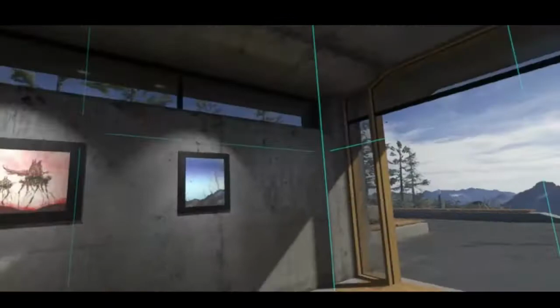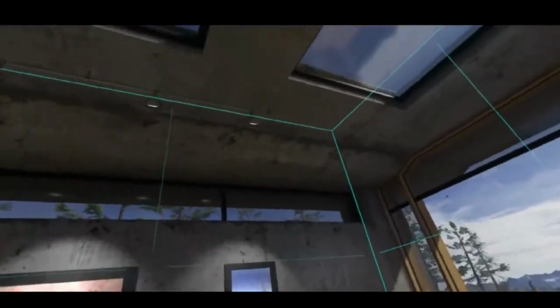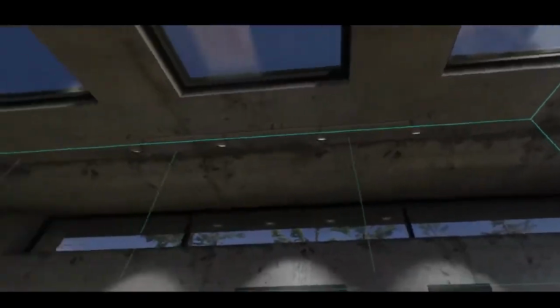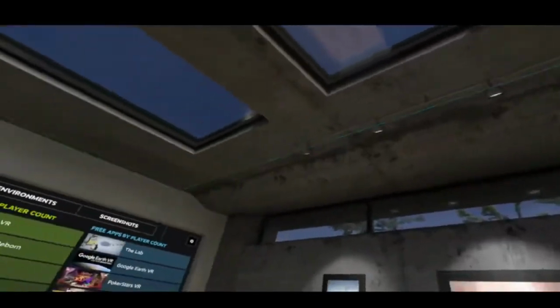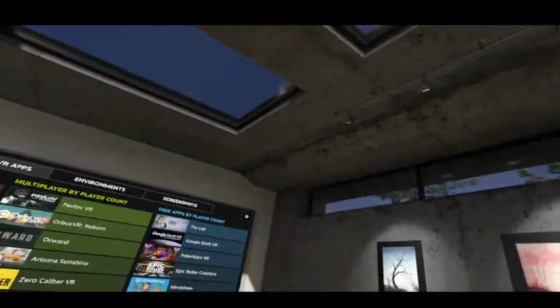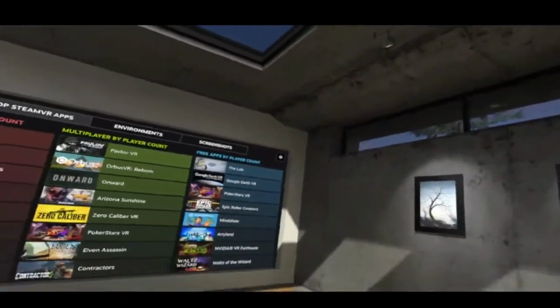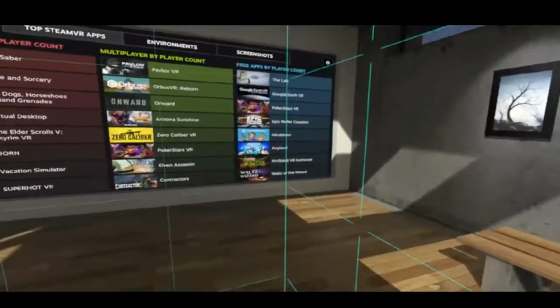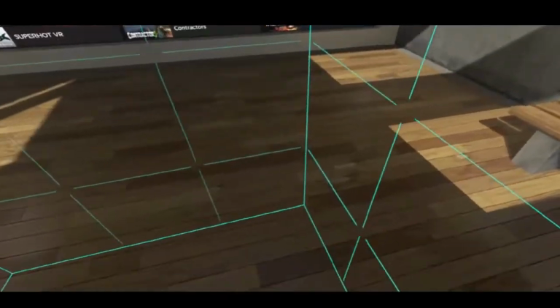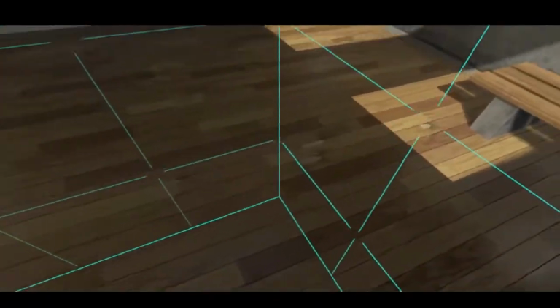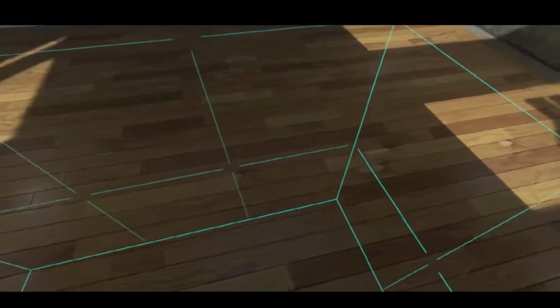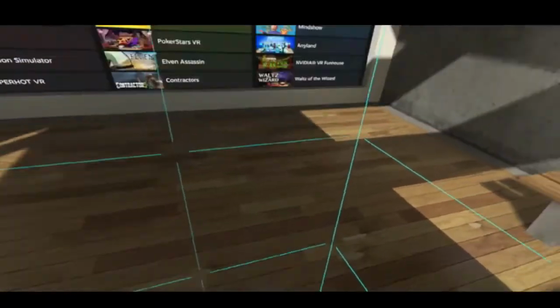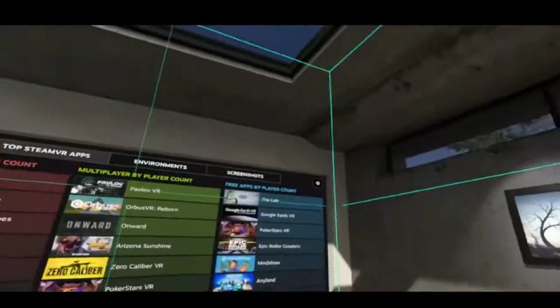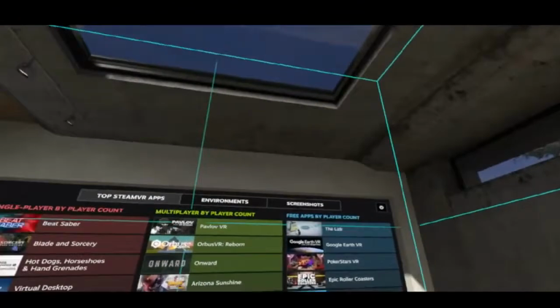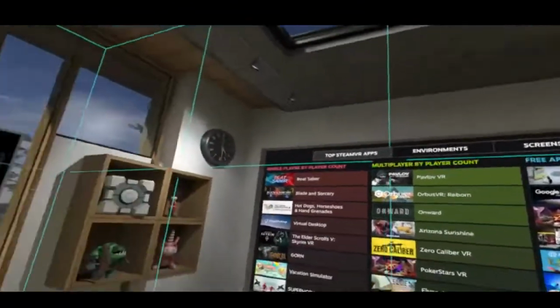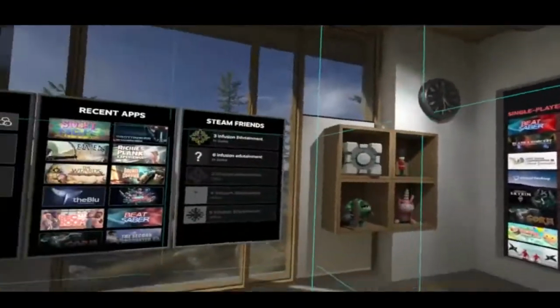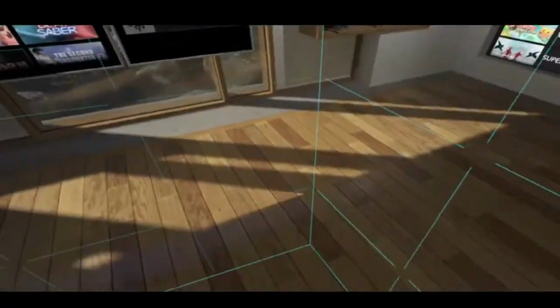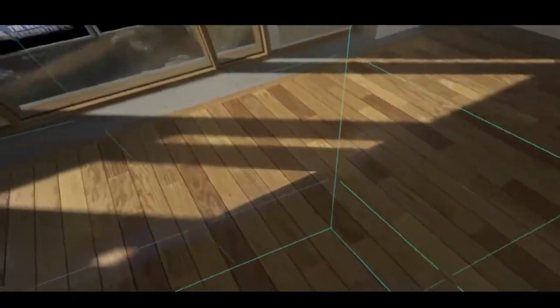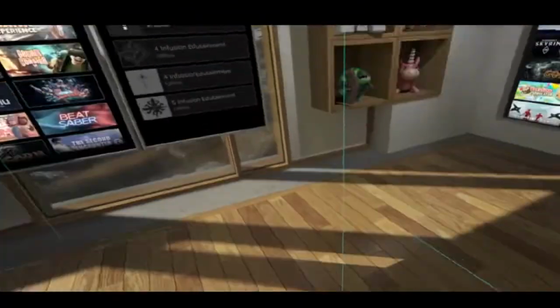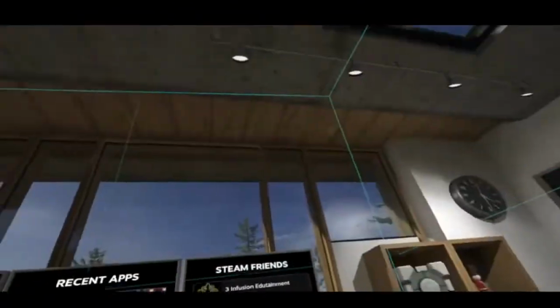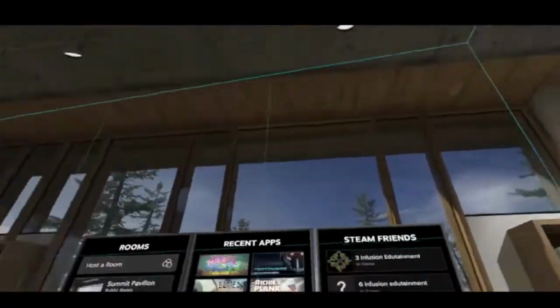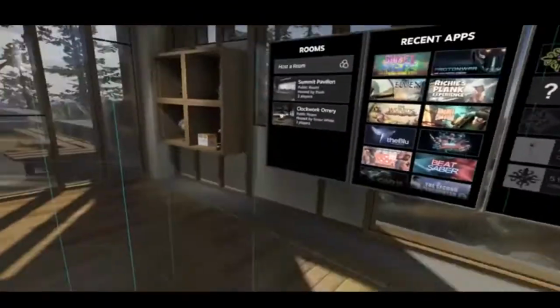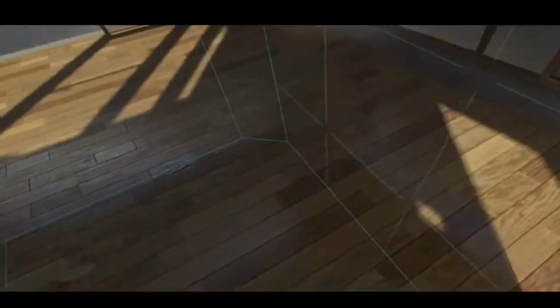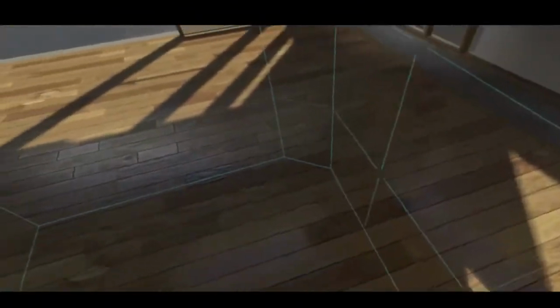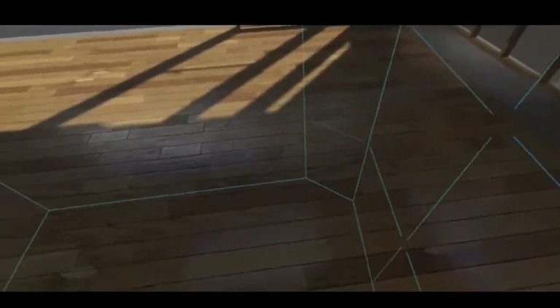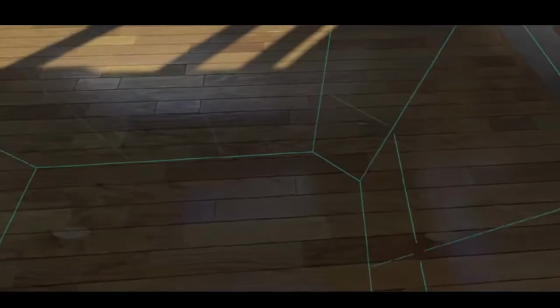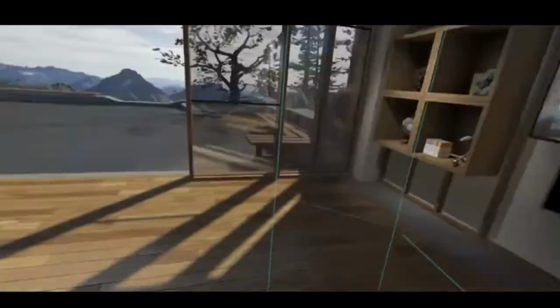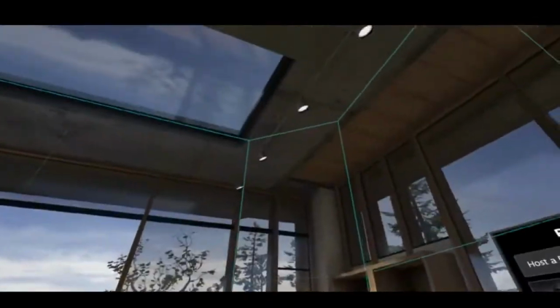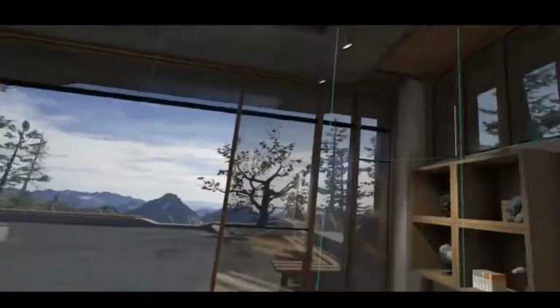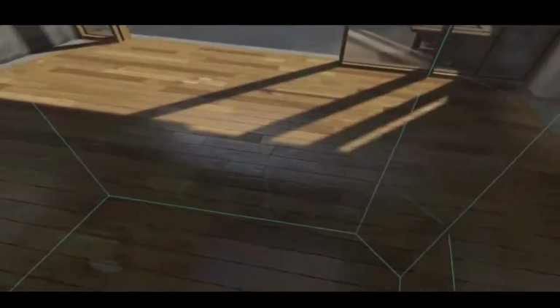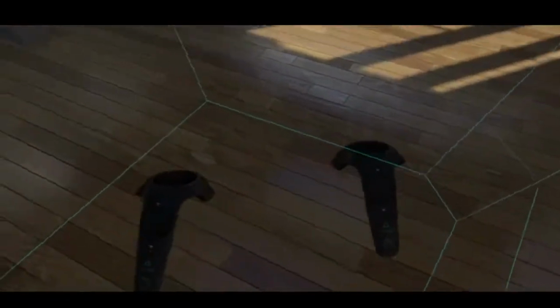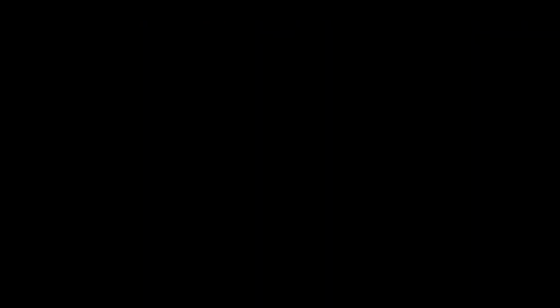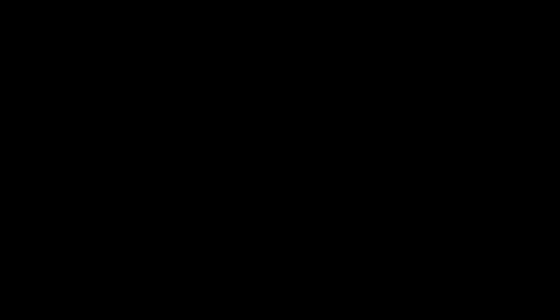You will not be able to perceive your surroundings while playing the game. For this reason, we ask that you stay within the blue grid while playing. The blue grid represents the physical play area in the real world. If you go beyond the blue grid, you're in danger of hitting the wall or someone else in the room.